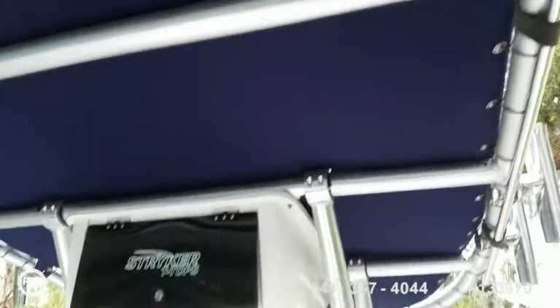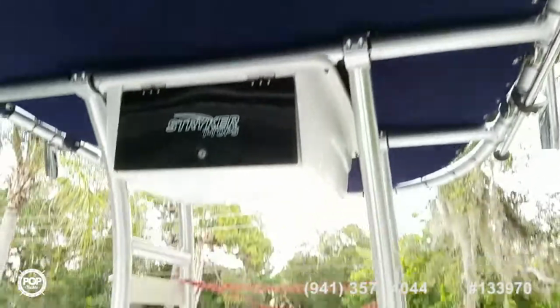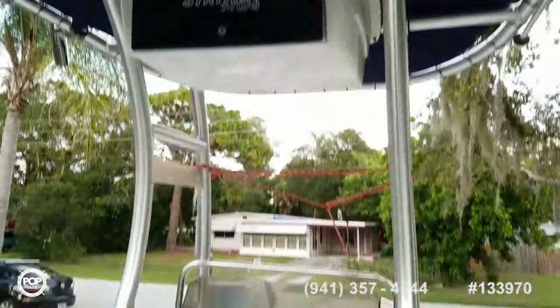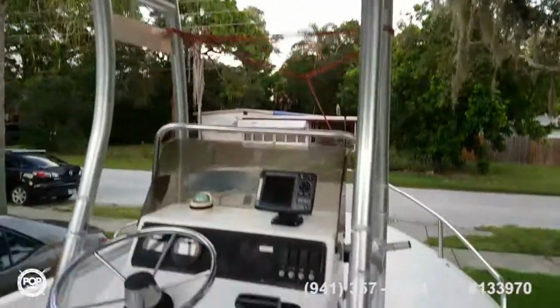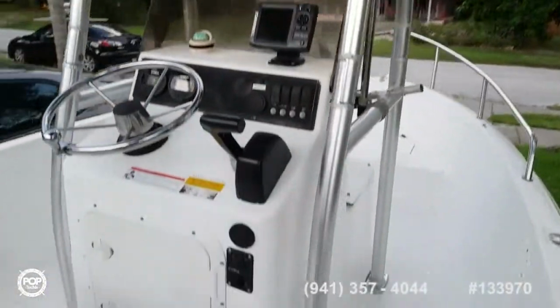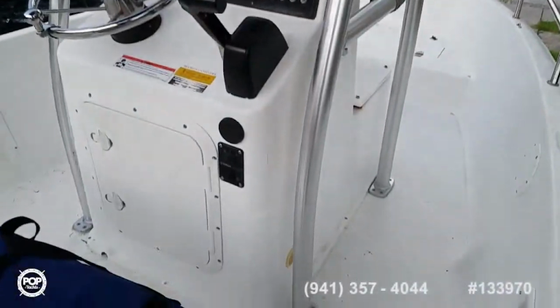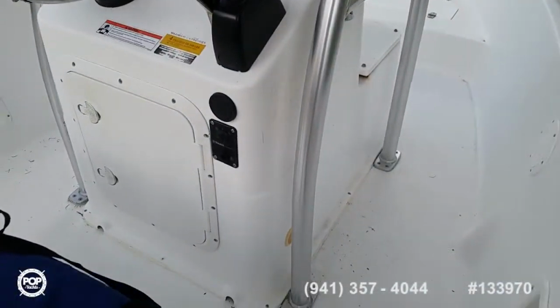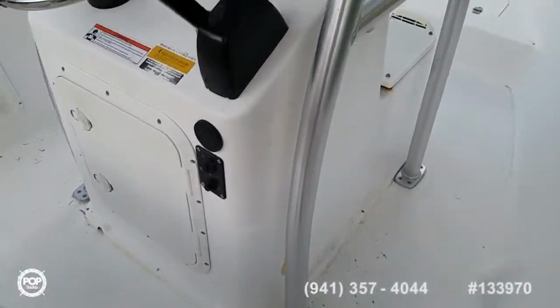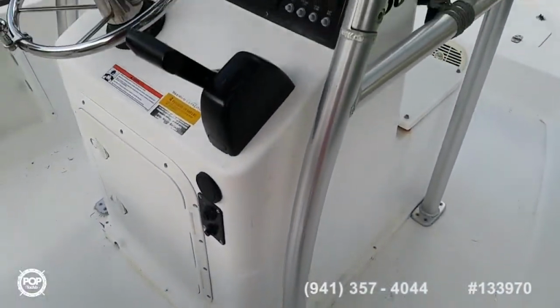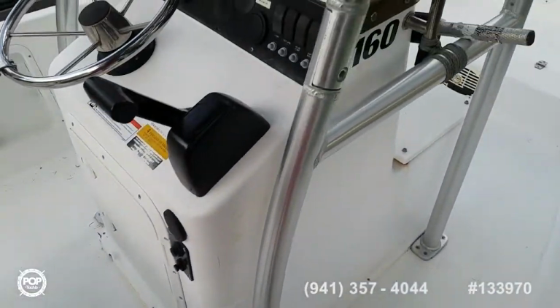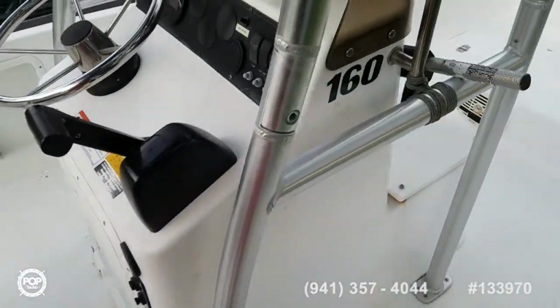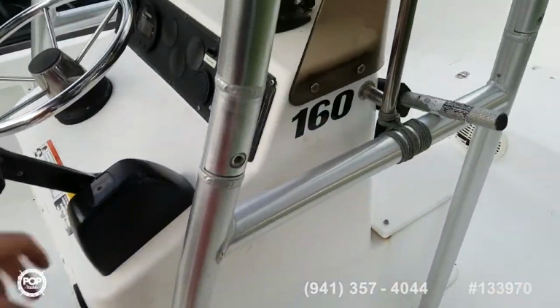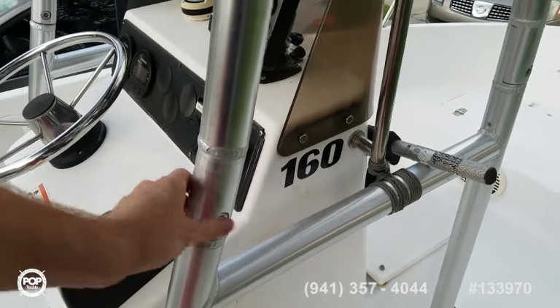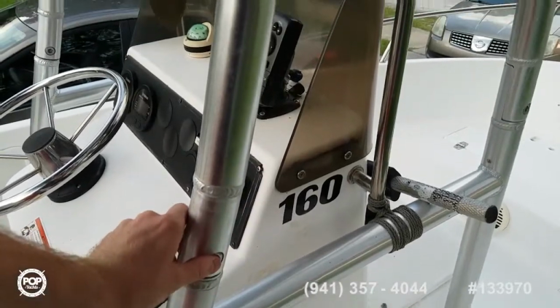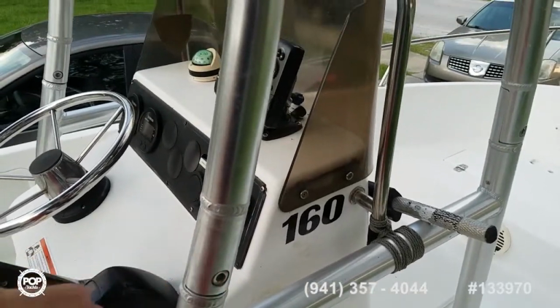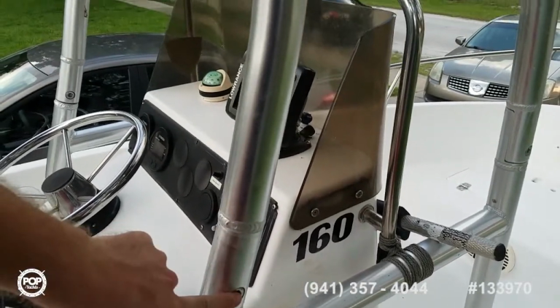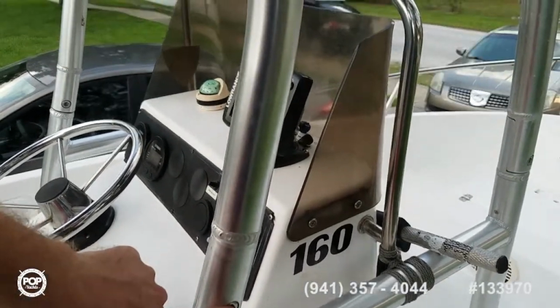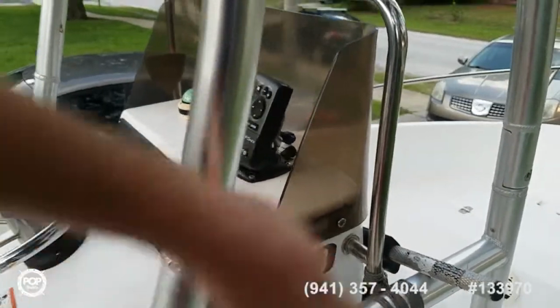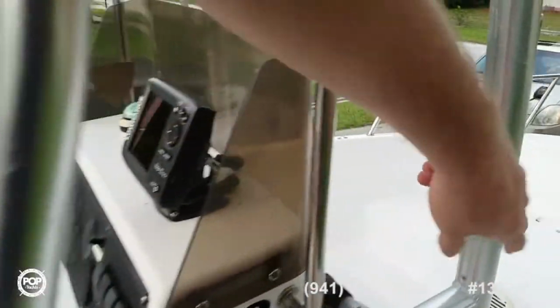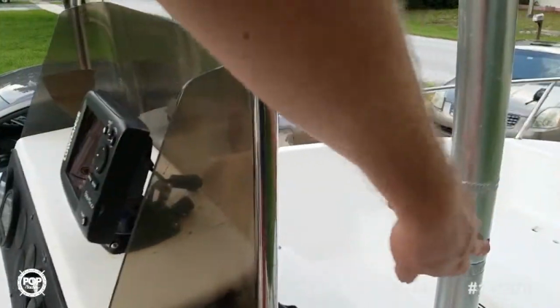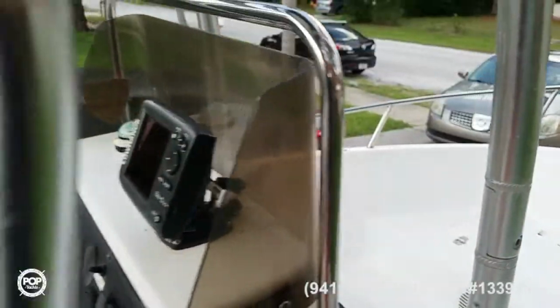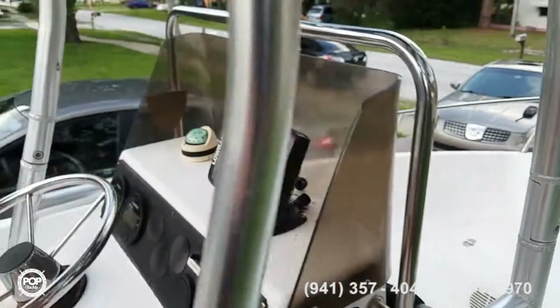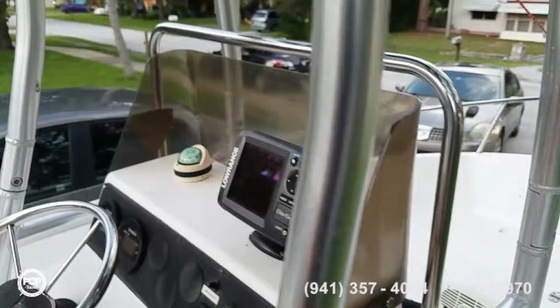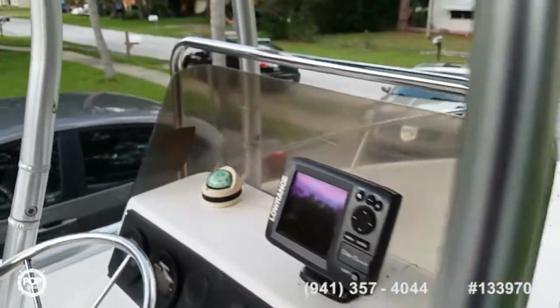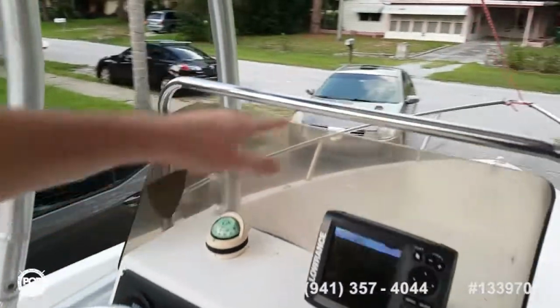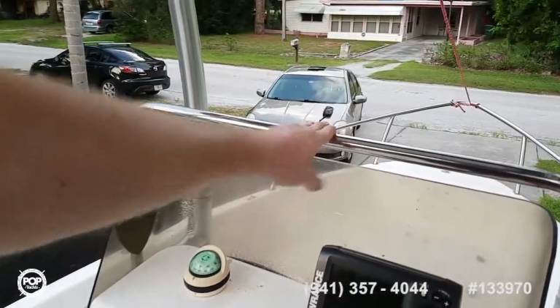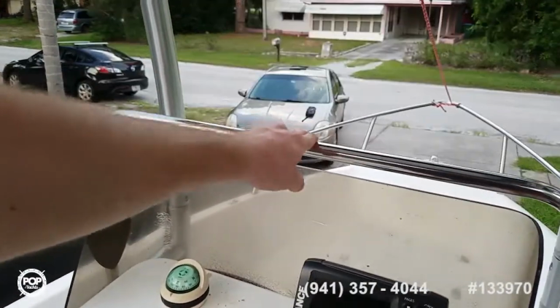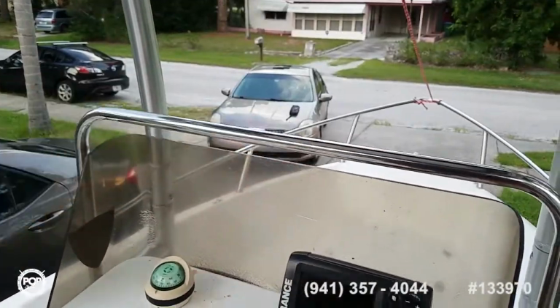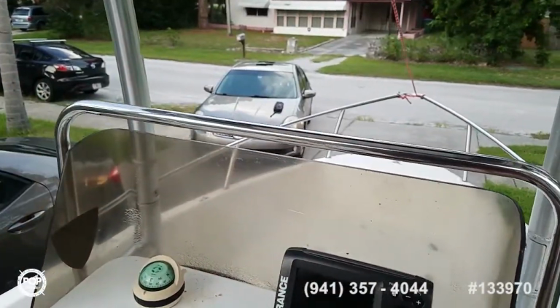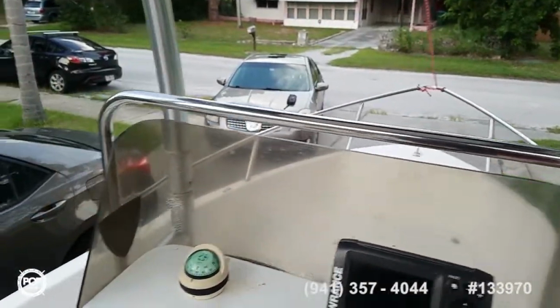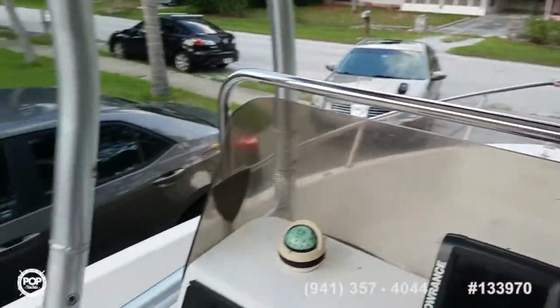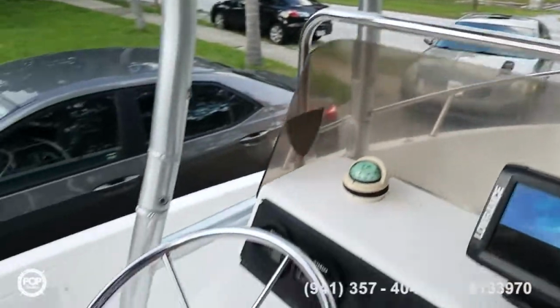Really nice T-top, securely mounted into the deck. And if you've got storage clearance issues, the top actually comes off with four Allen screw bolts, so your highest point is this grab rail on the windshield.